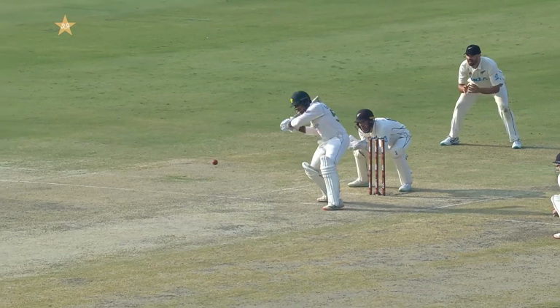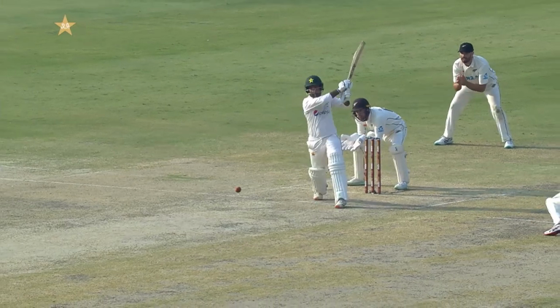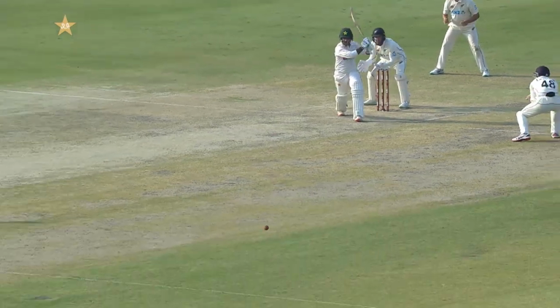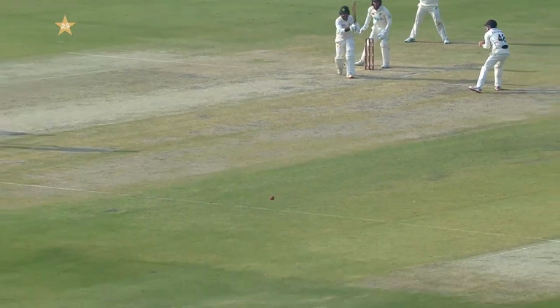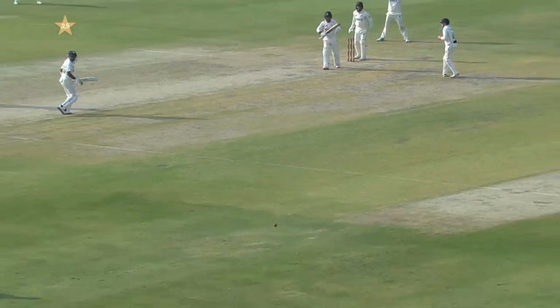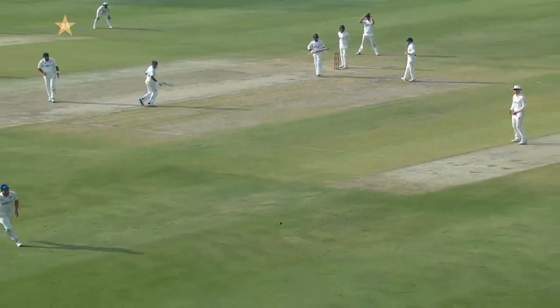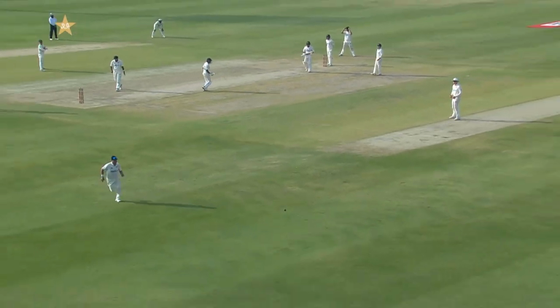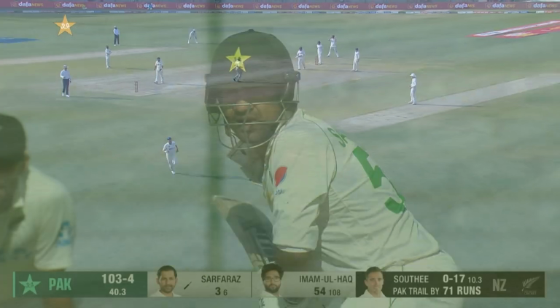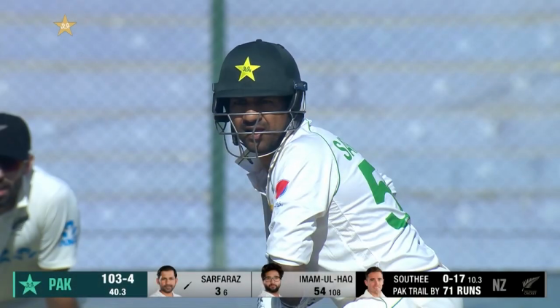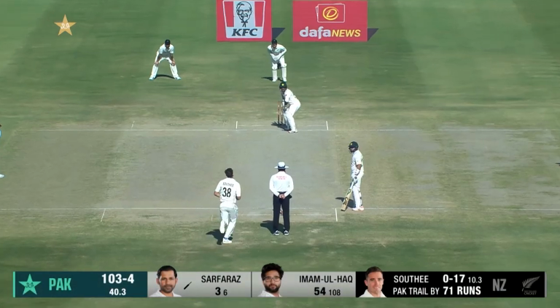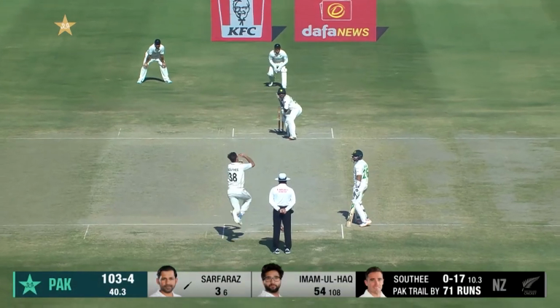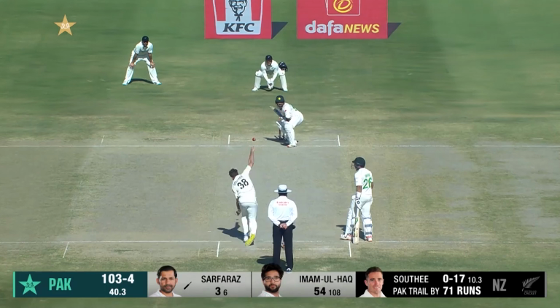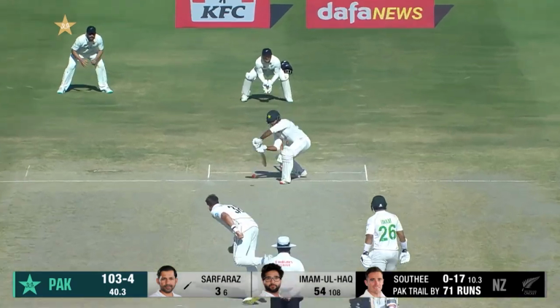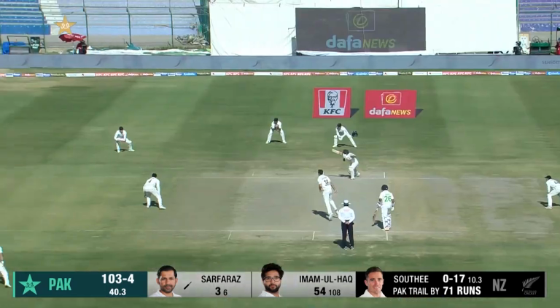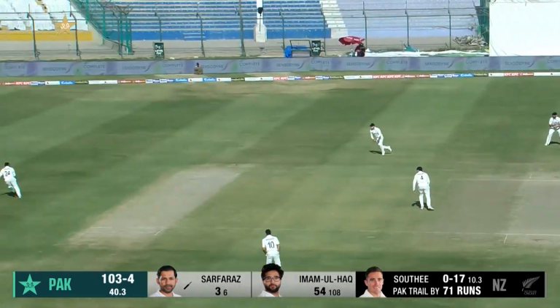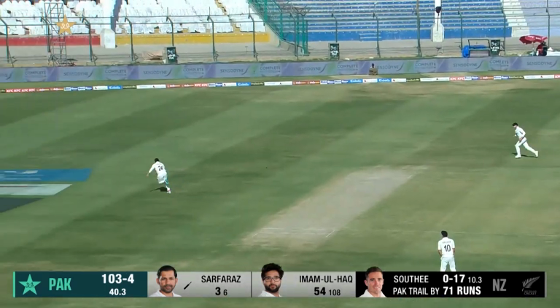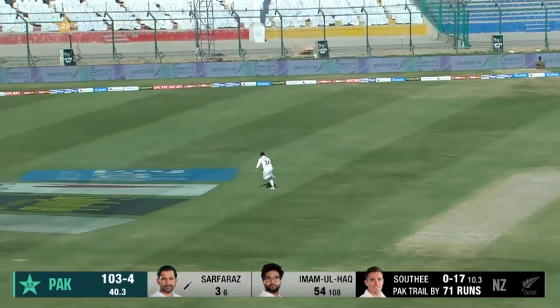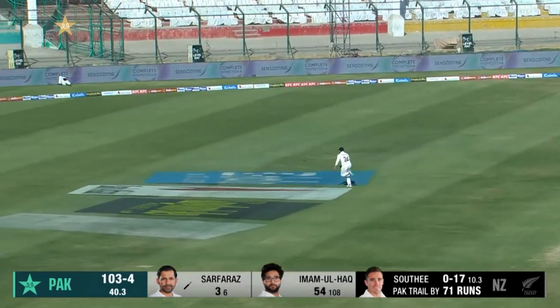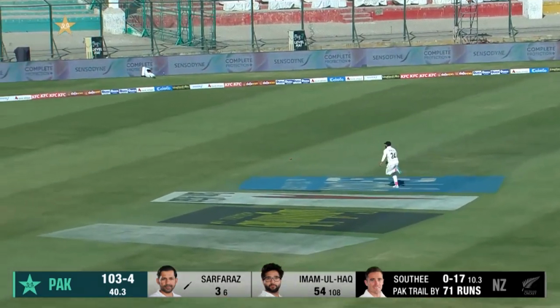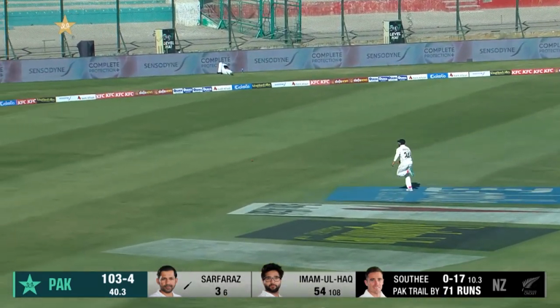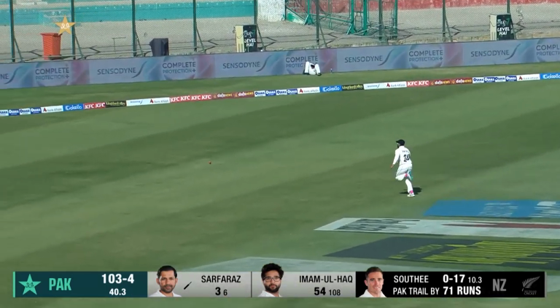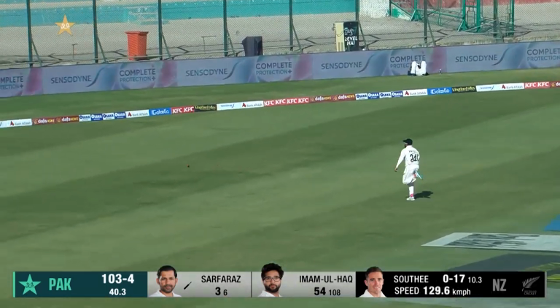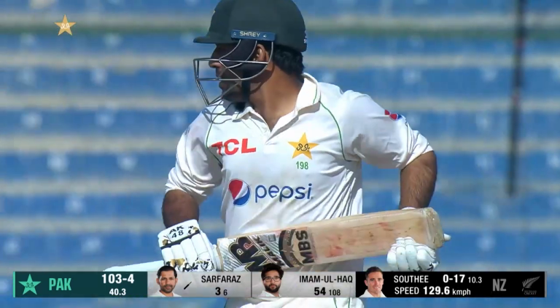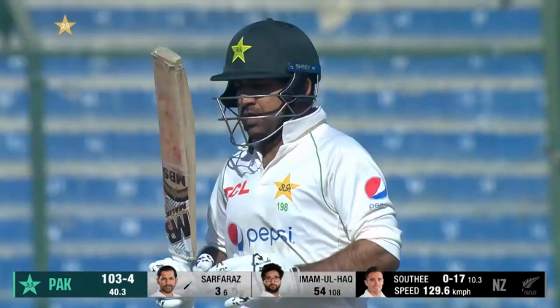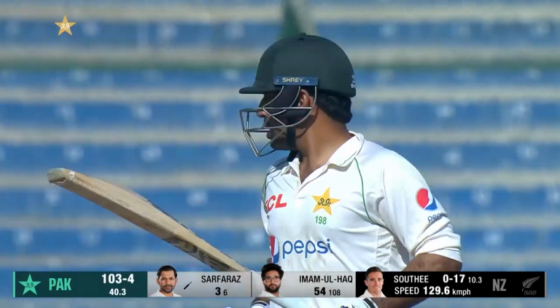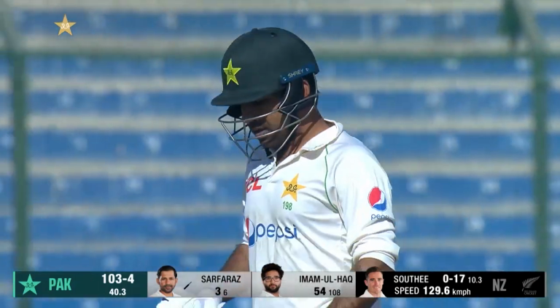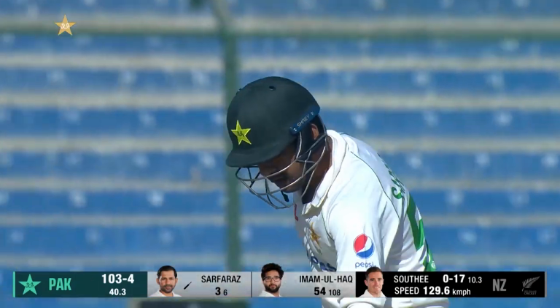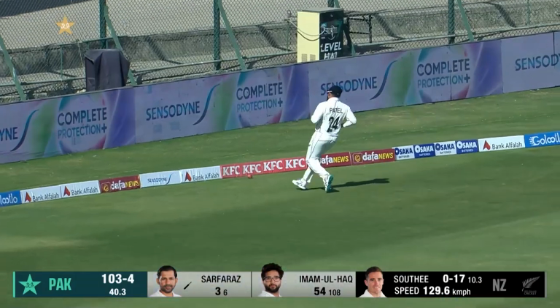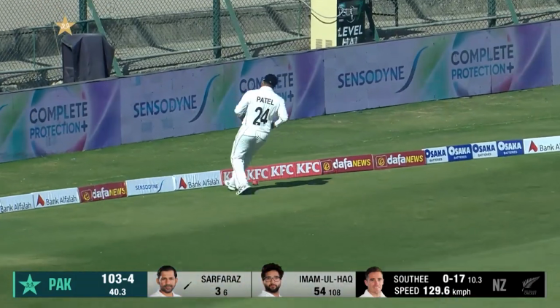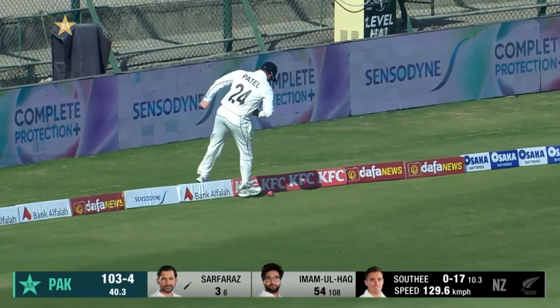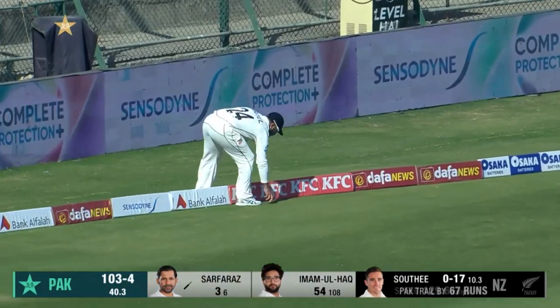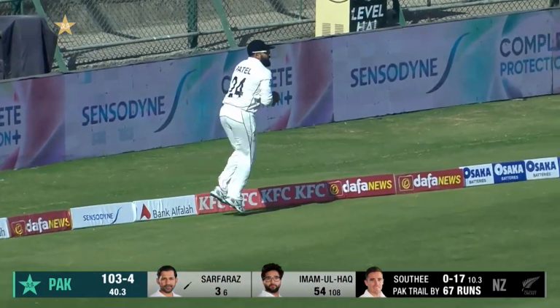All too easy at the moment — he might be struggling with that leg, he really doesn't need to run. Another half-tracker, plenty of time for Serfraz to put away. He normally scores quite quickly, so they want that lead to come down quickly.